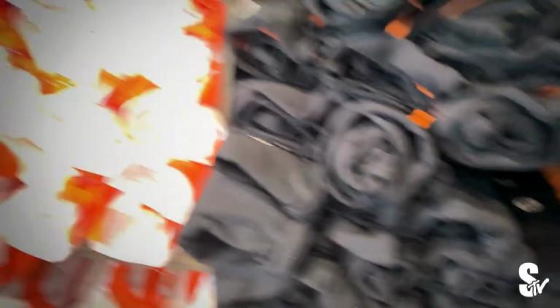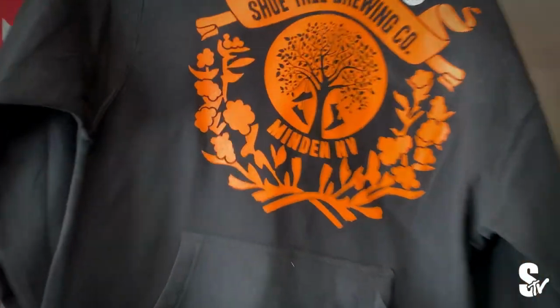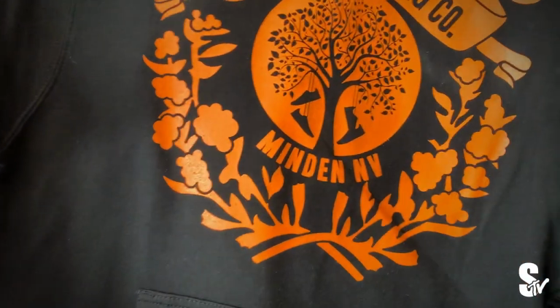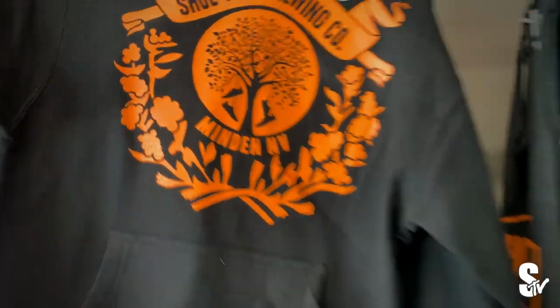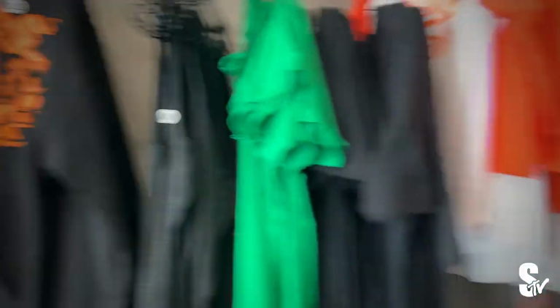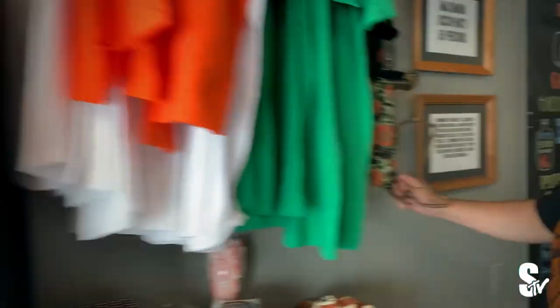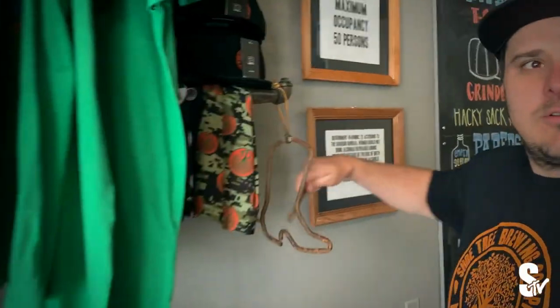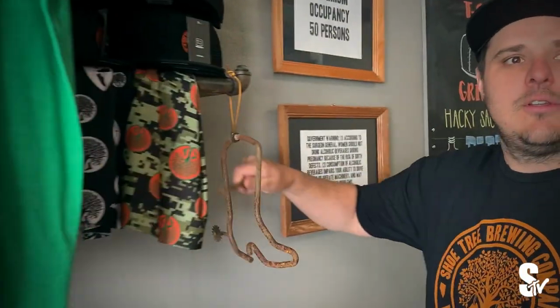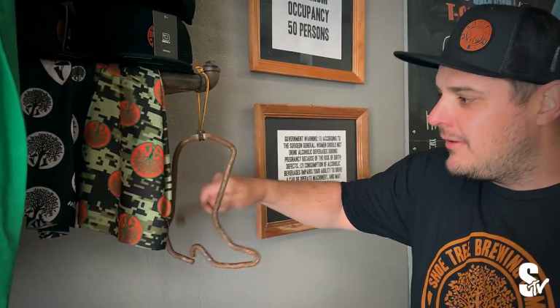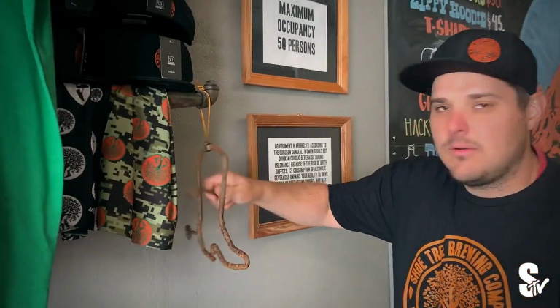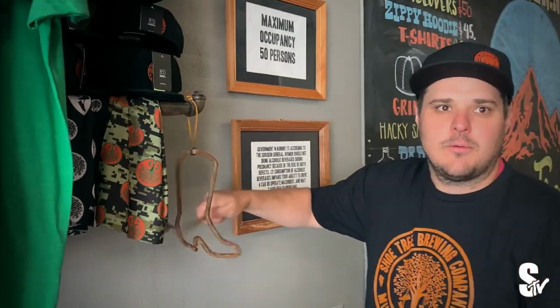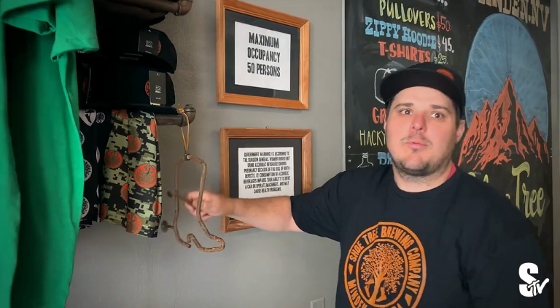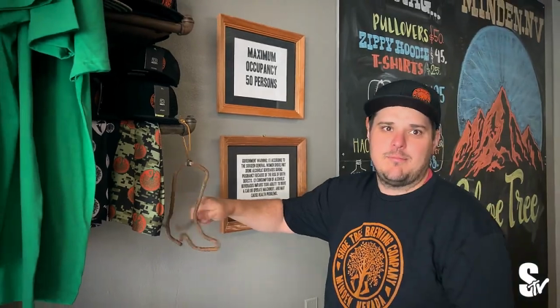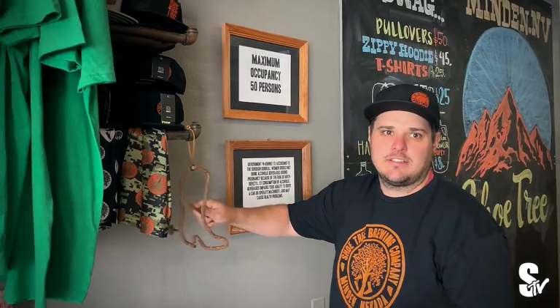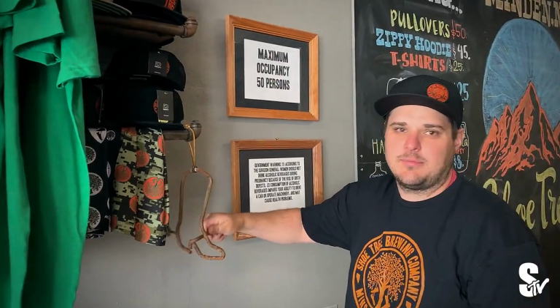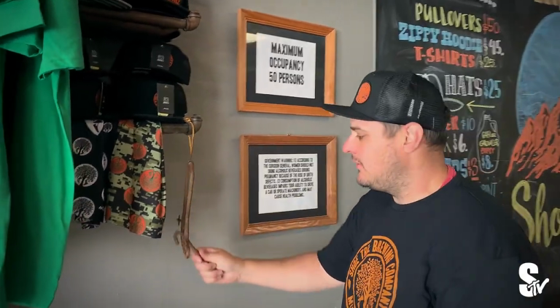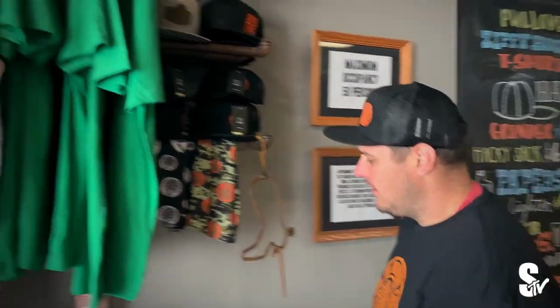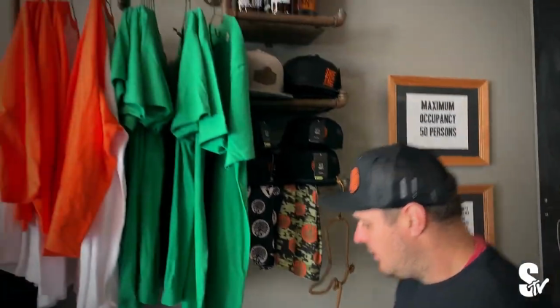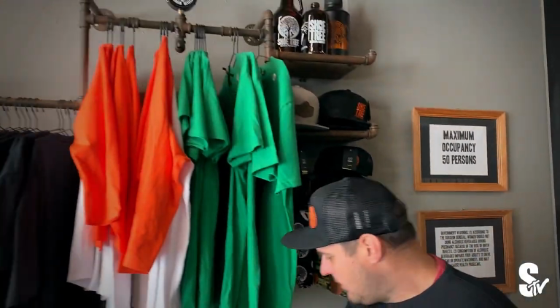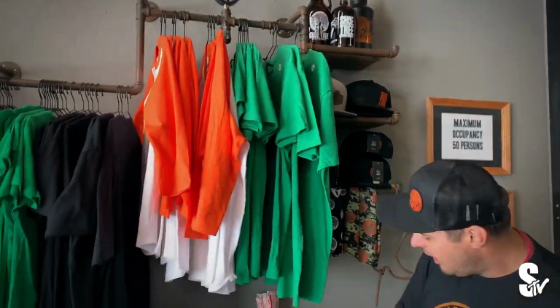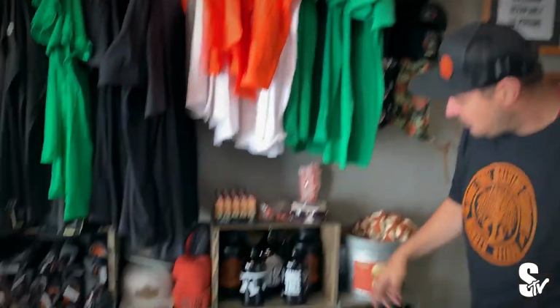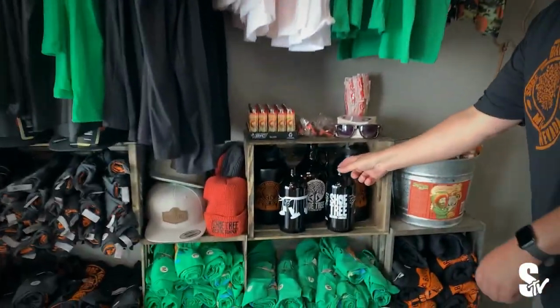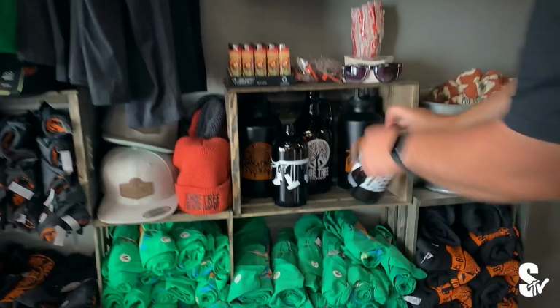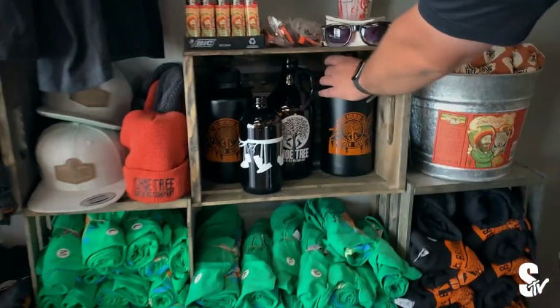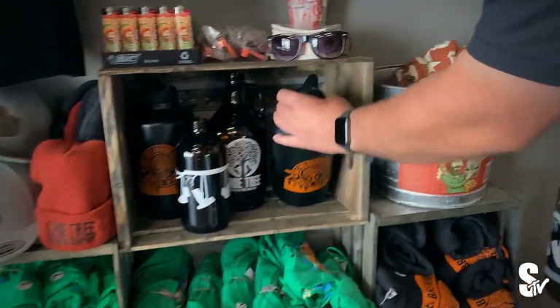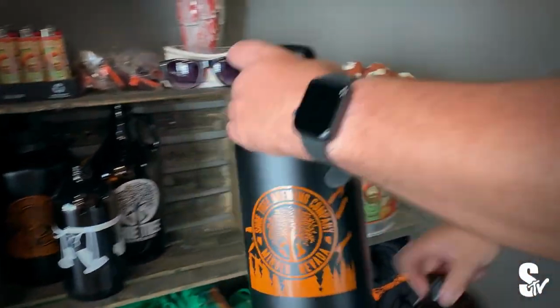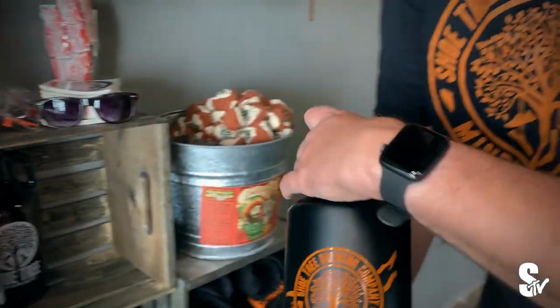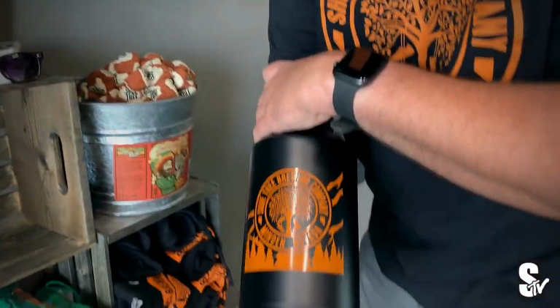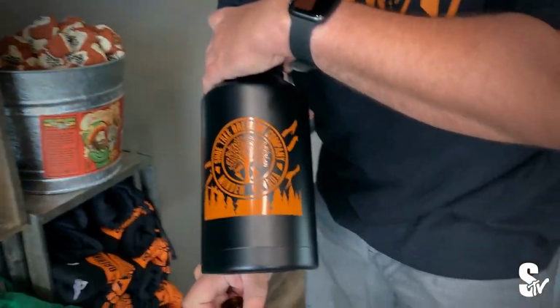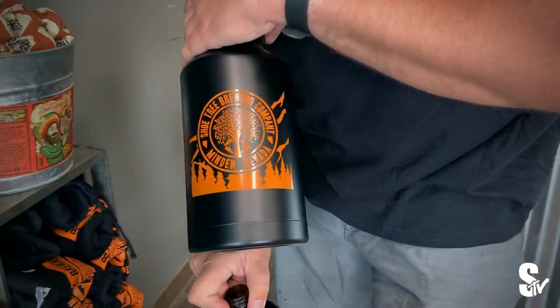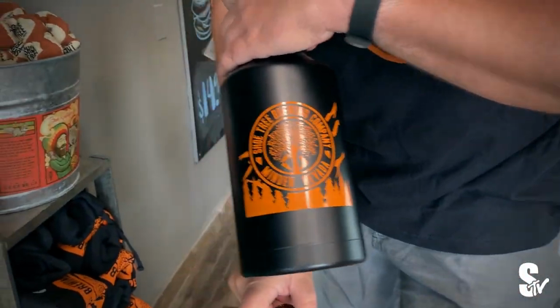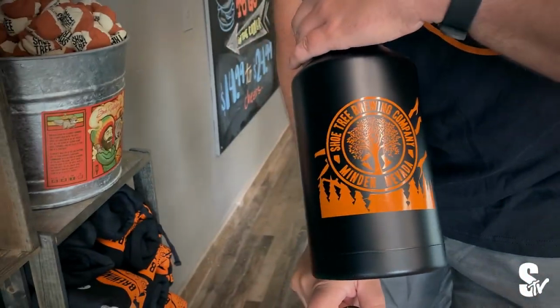We've got the dinner bell to let you guys know we're pouring the beers — come get them. We've got growlers, we've got new growlers. Check these out: stainless steel vacuum insulated.